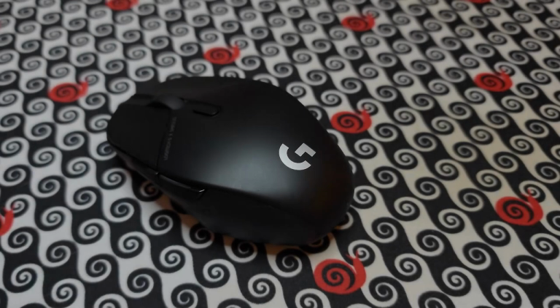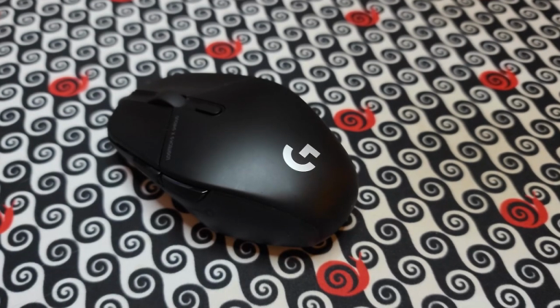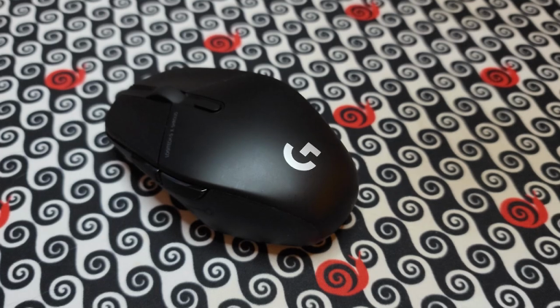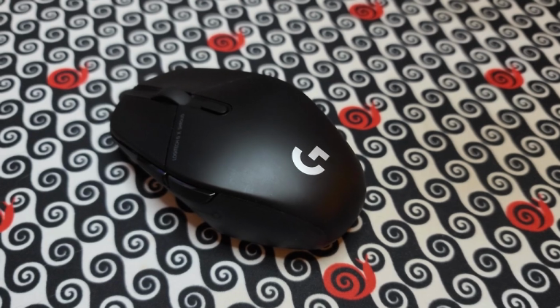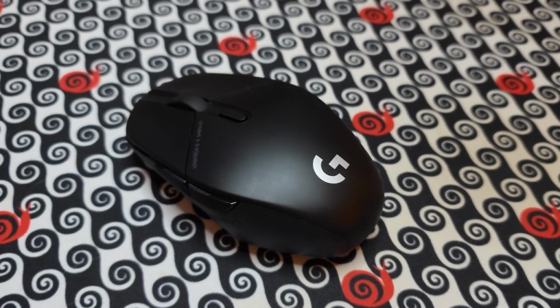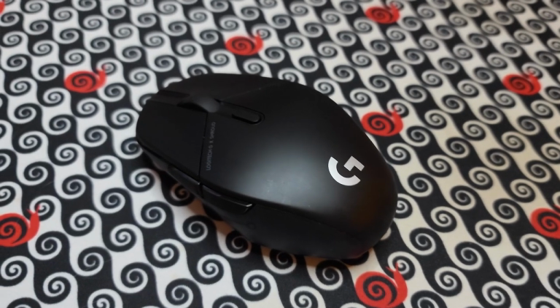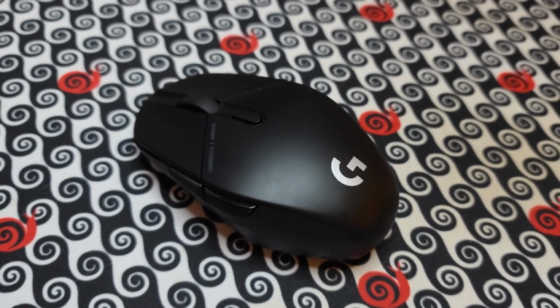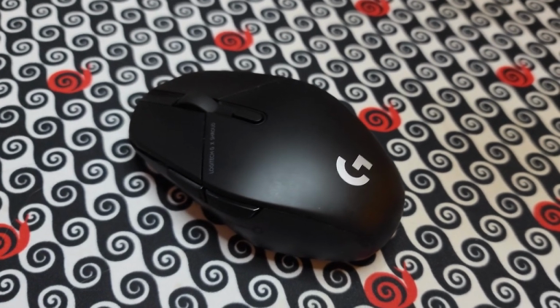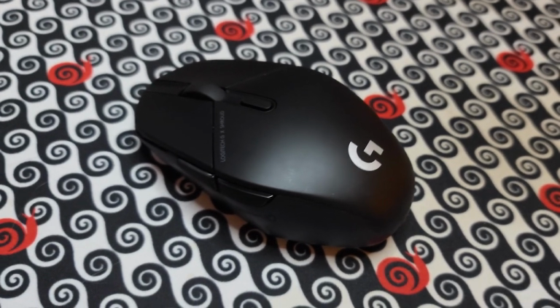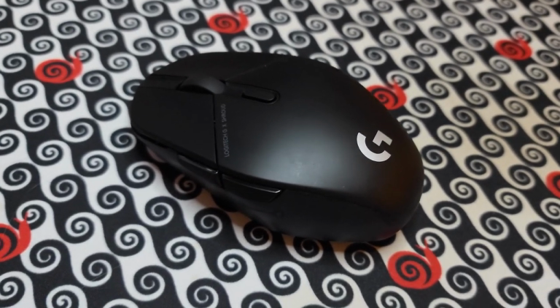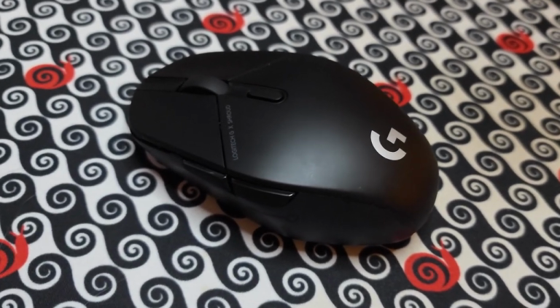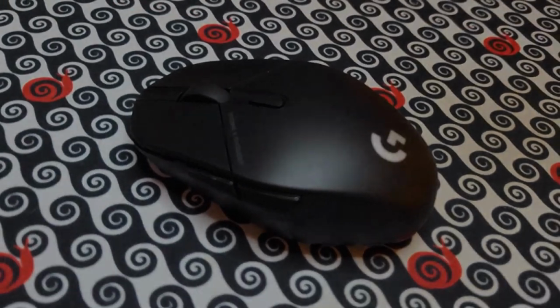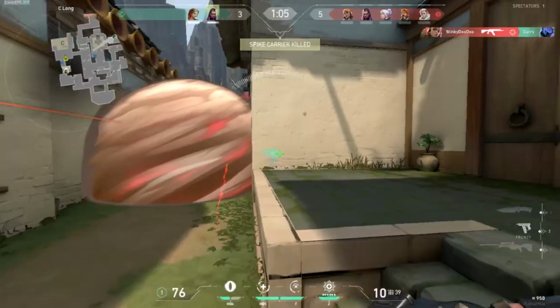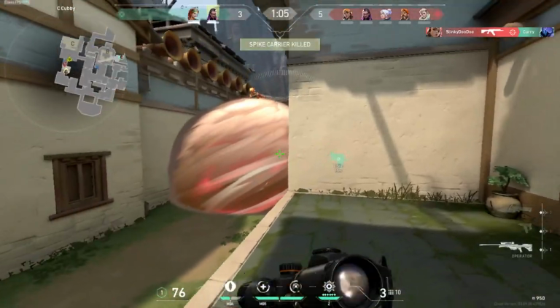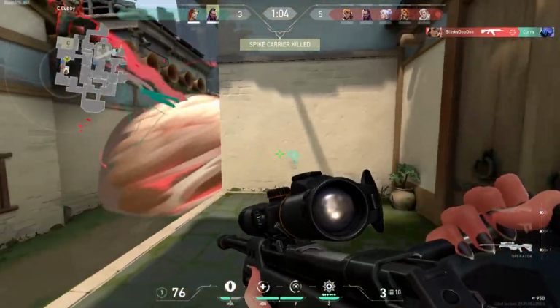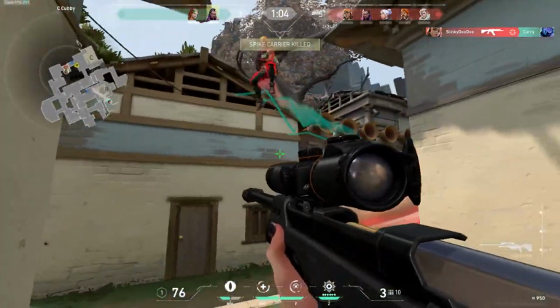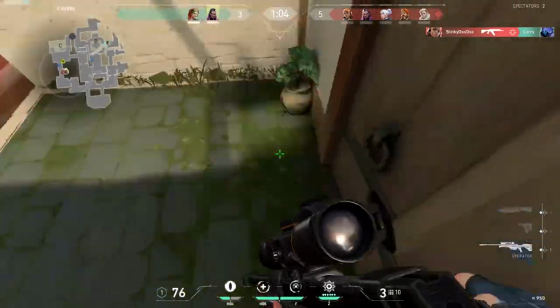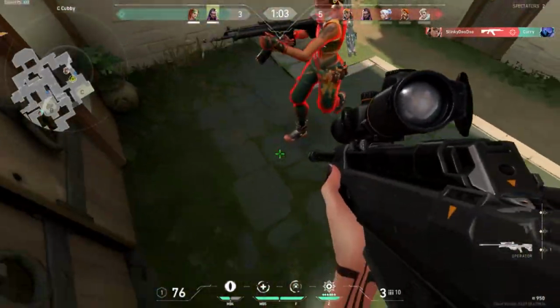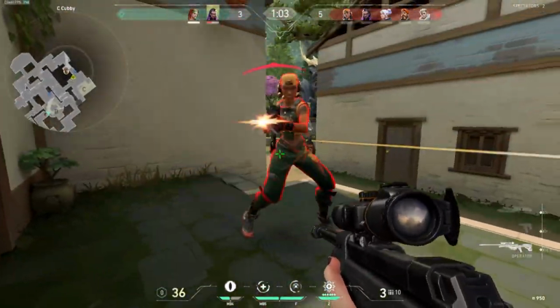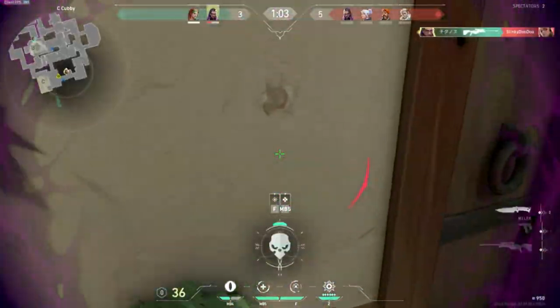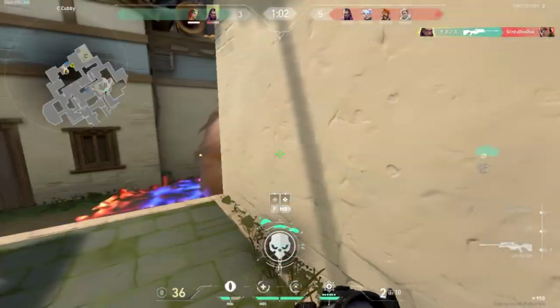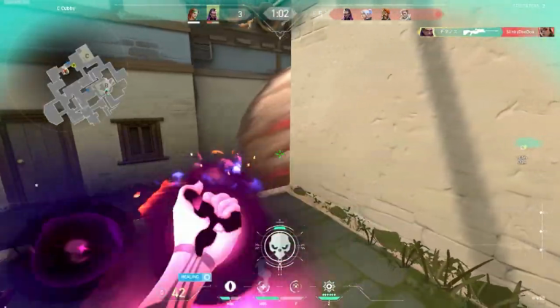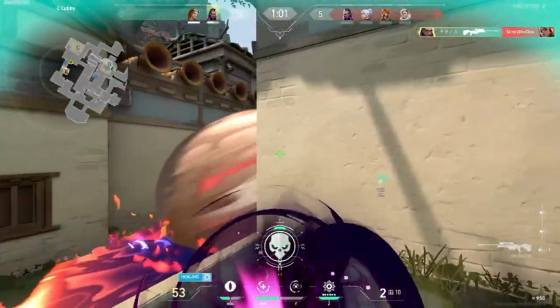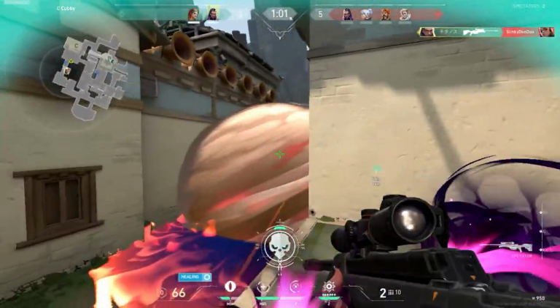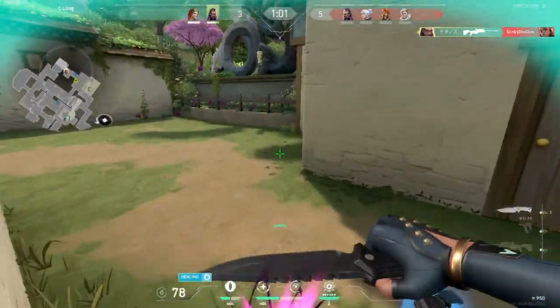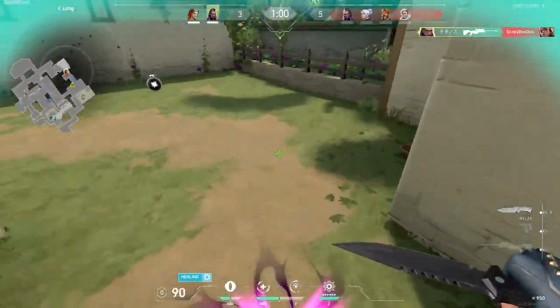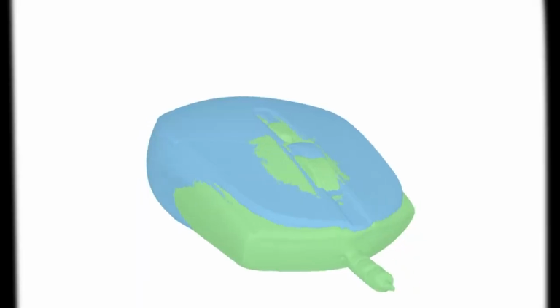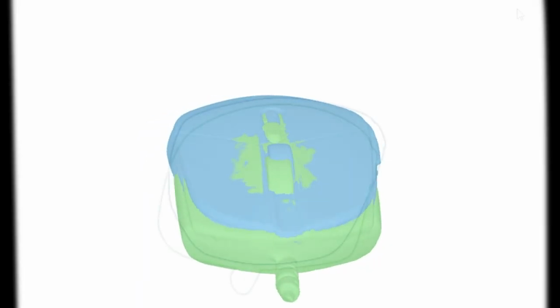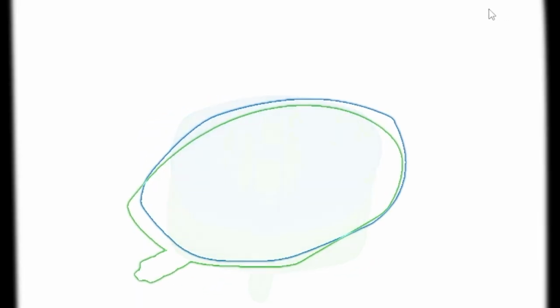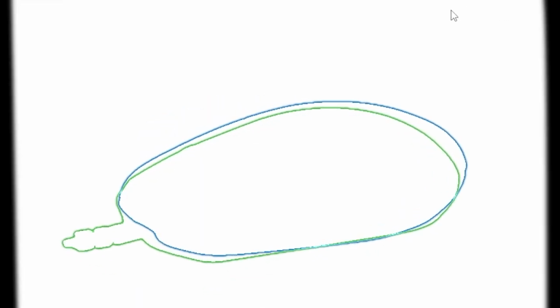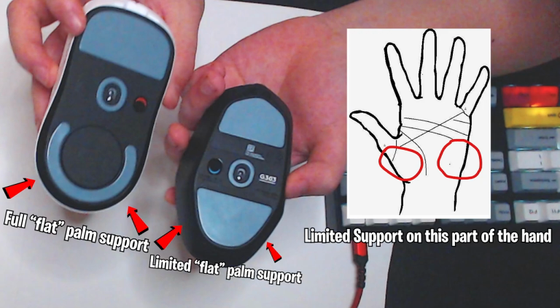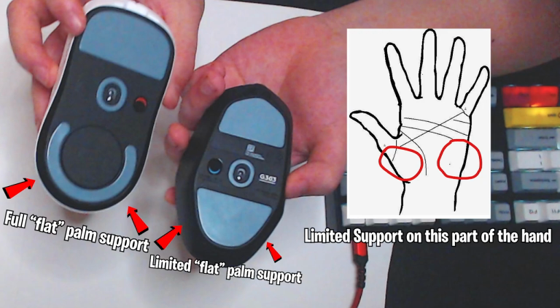Is the G303 good for claw users? Well, yes and no. Before you absolutely neuter me for that take, at least listen to my reasoning and you'll understand.